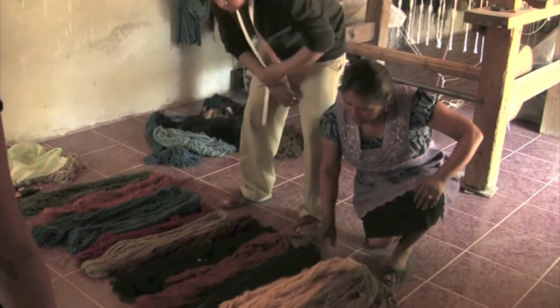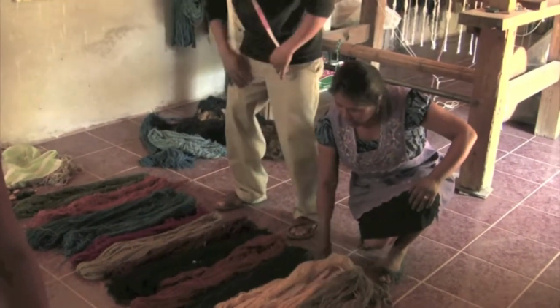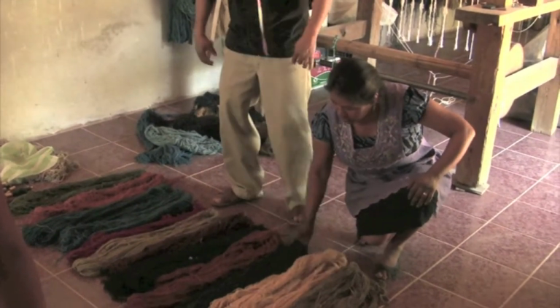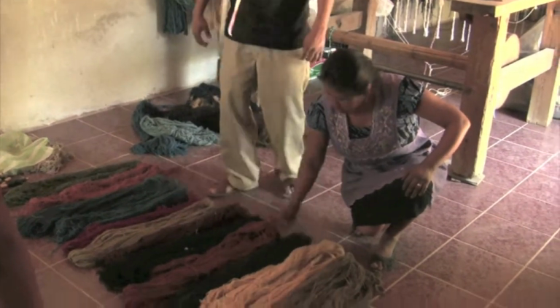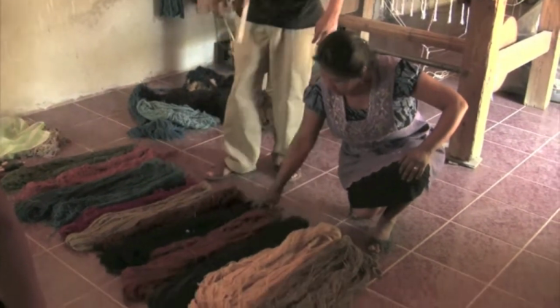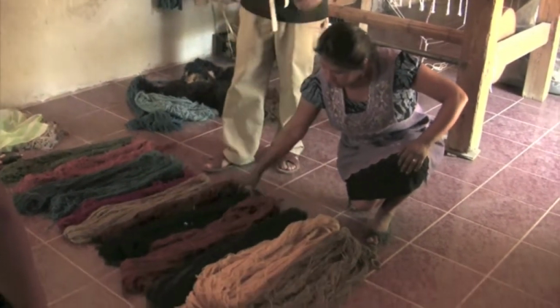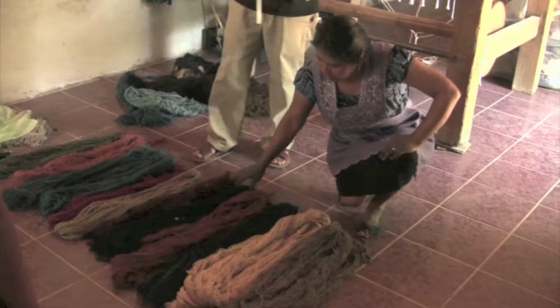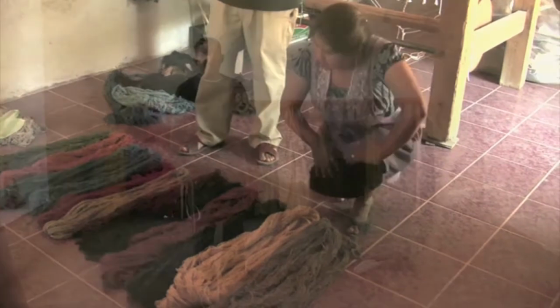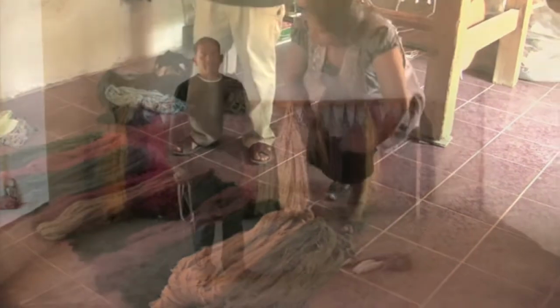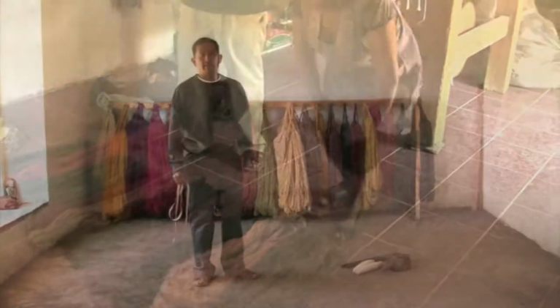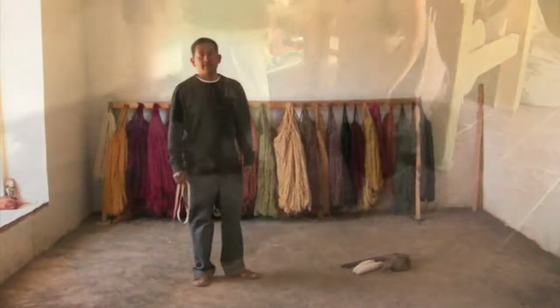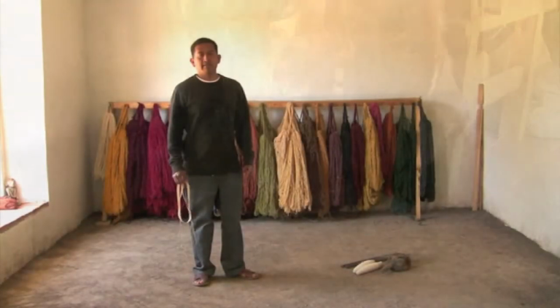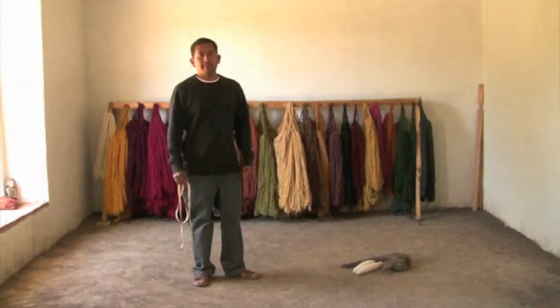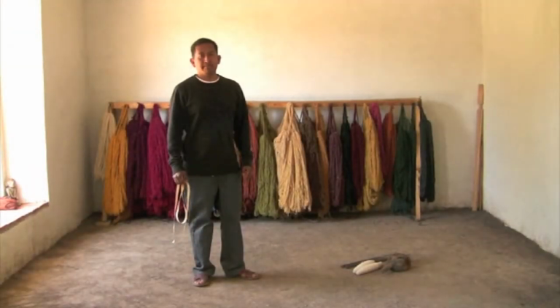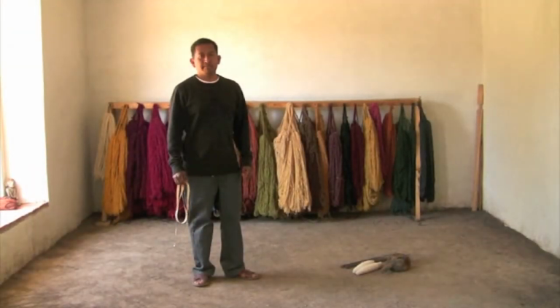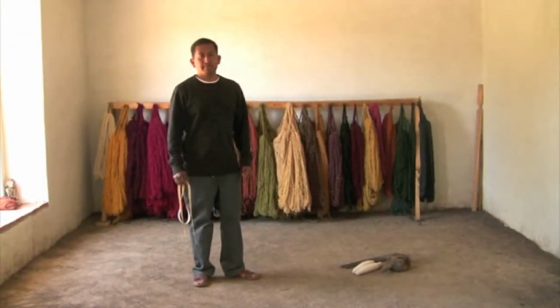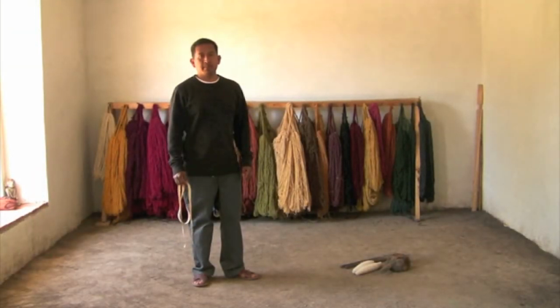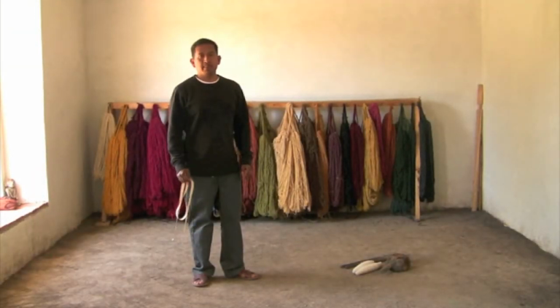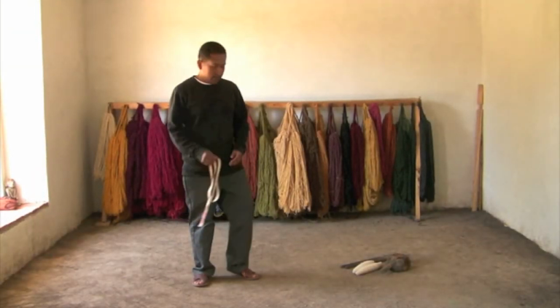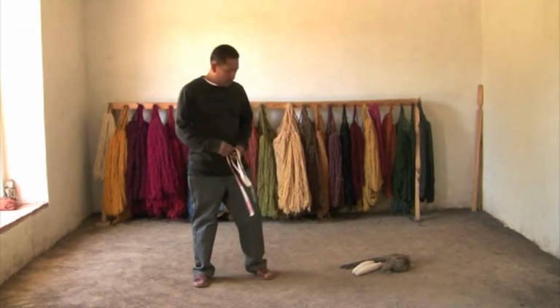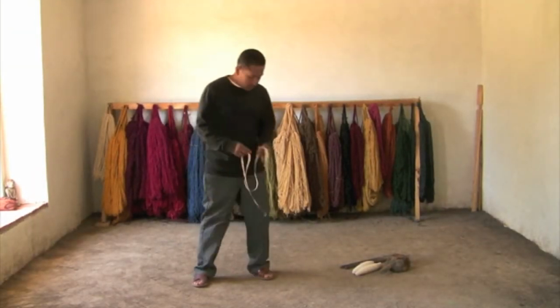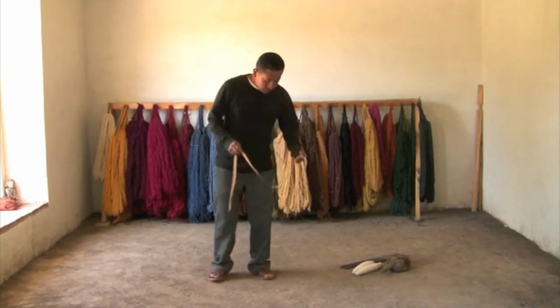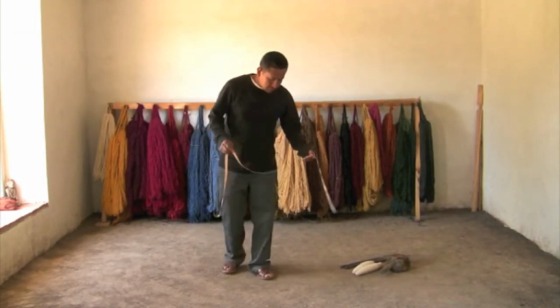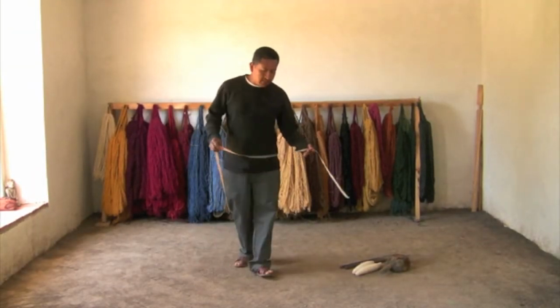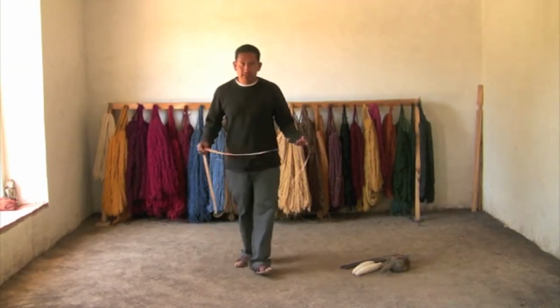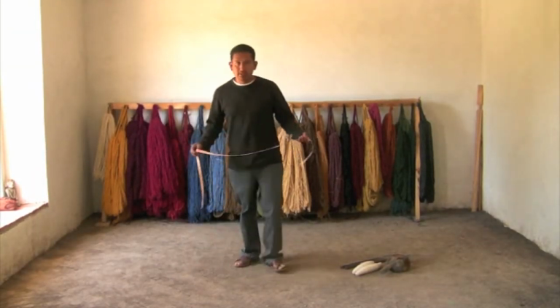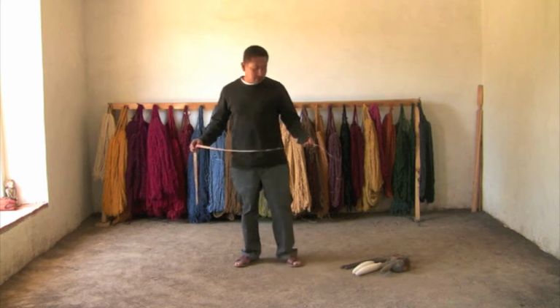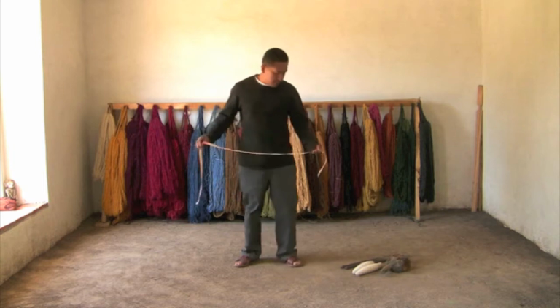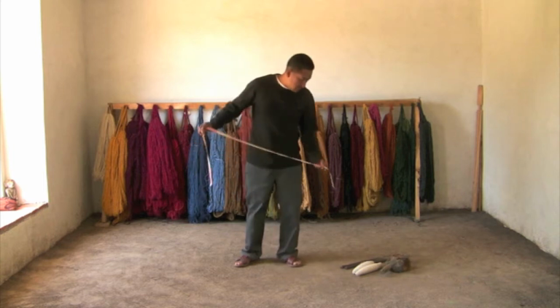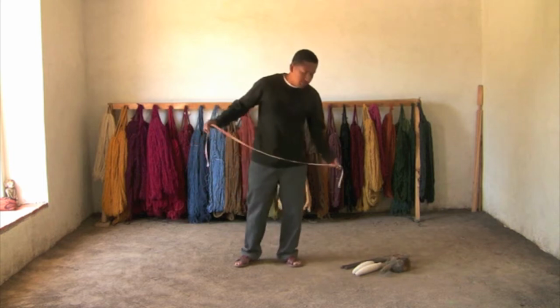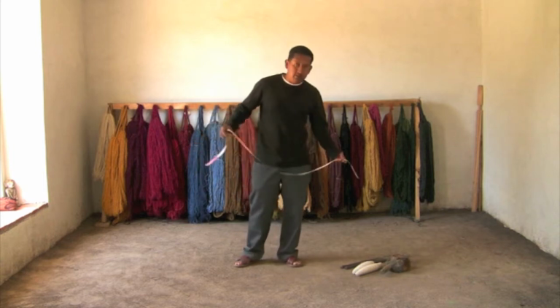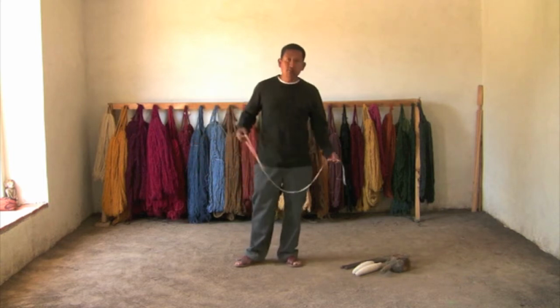When these things have been determined, the weaver measures out the number of warp threads that will be needed. In the stages of preparing the warp, the main tools are the beater...